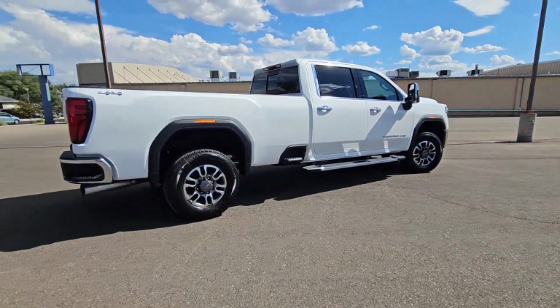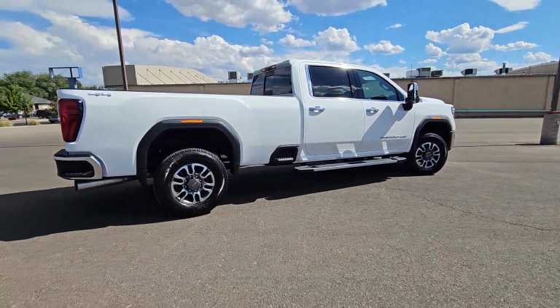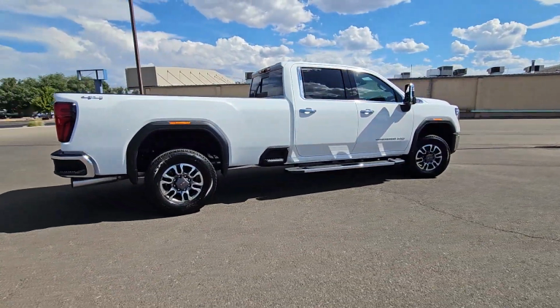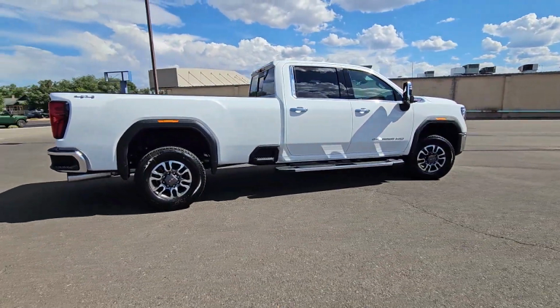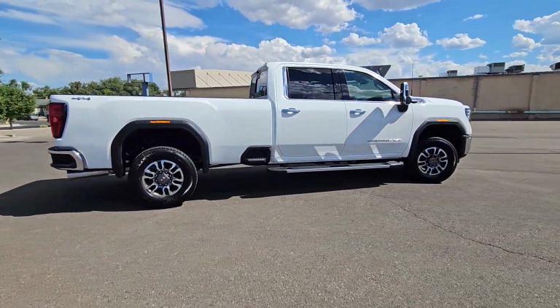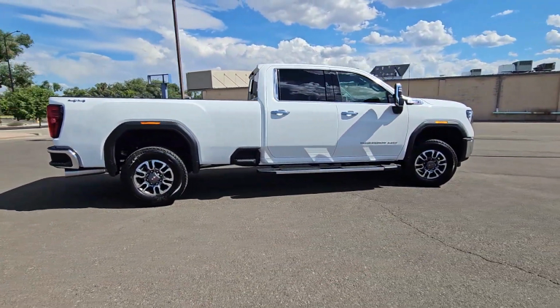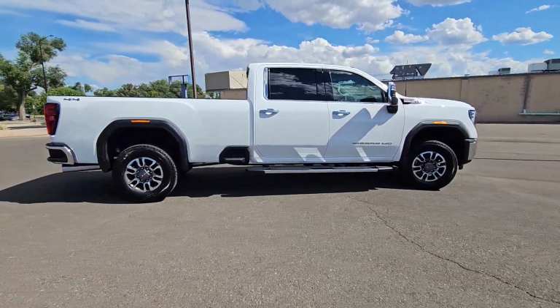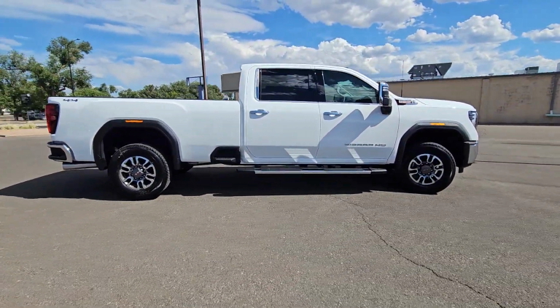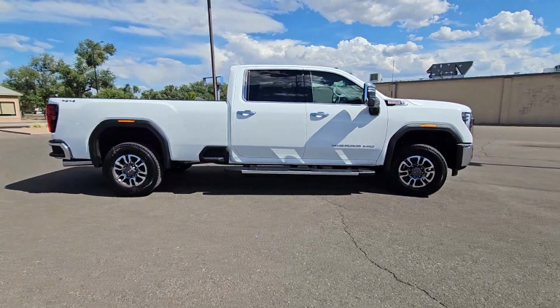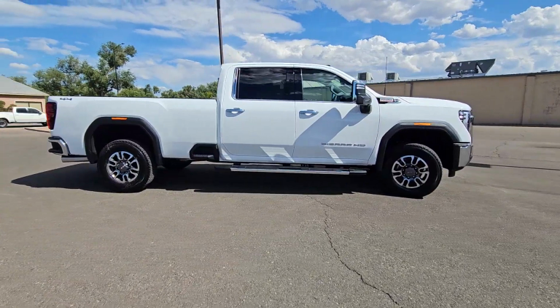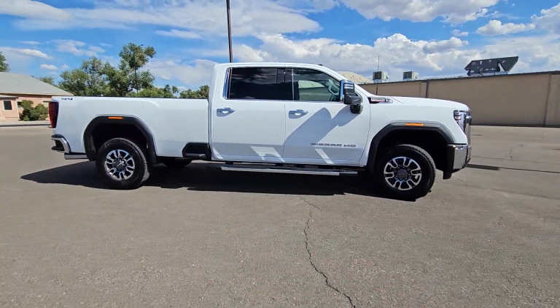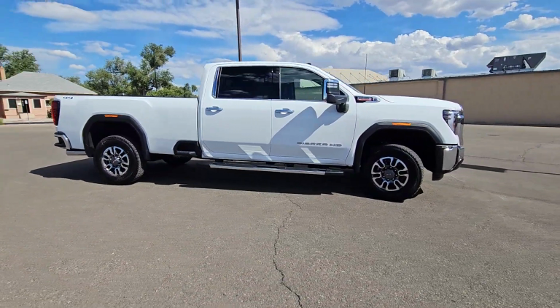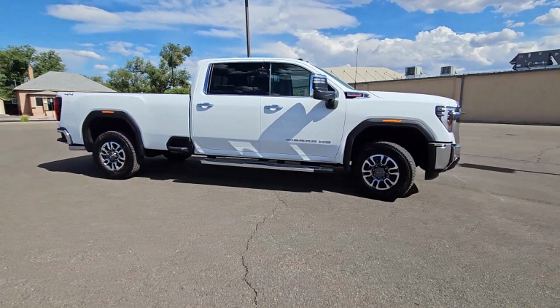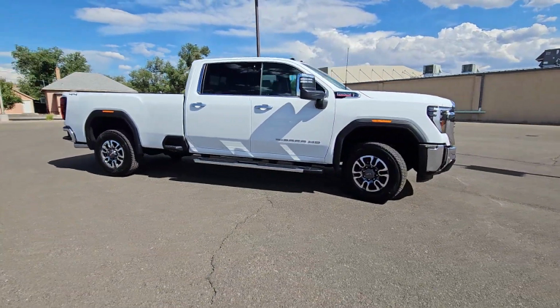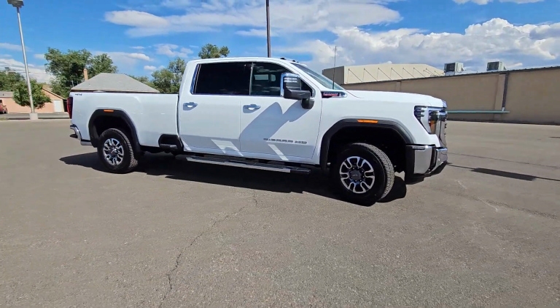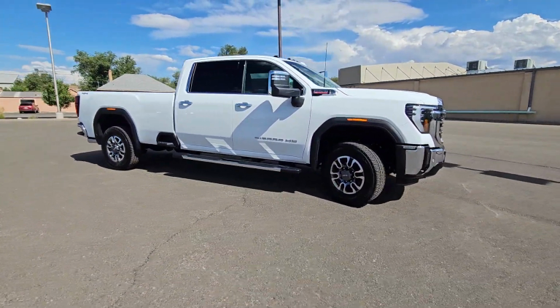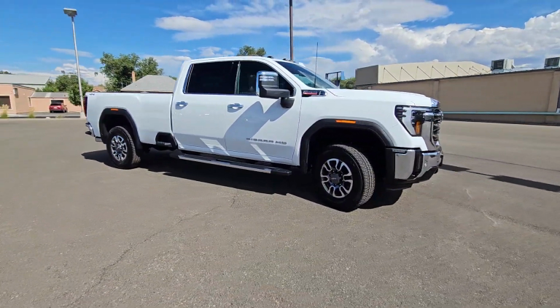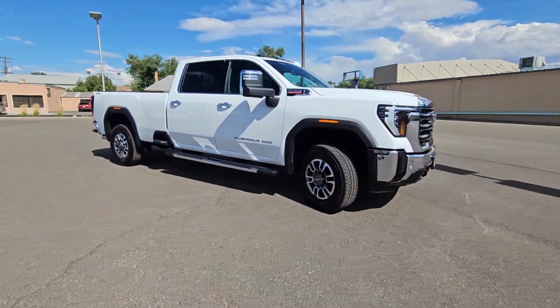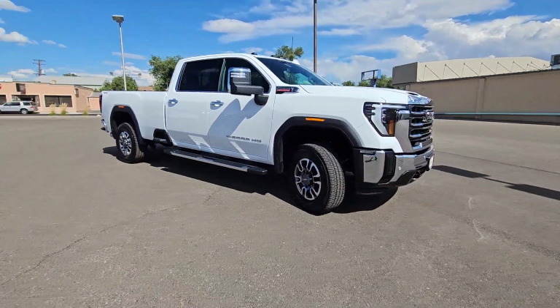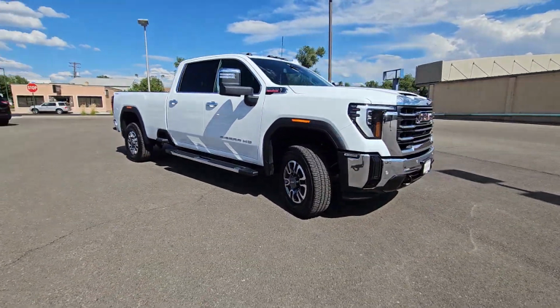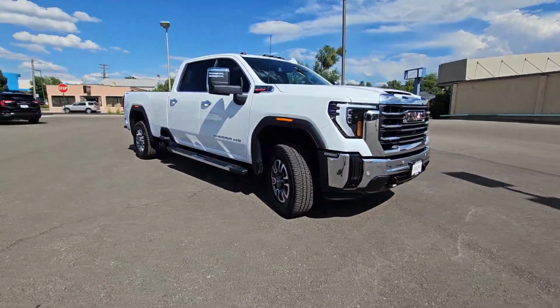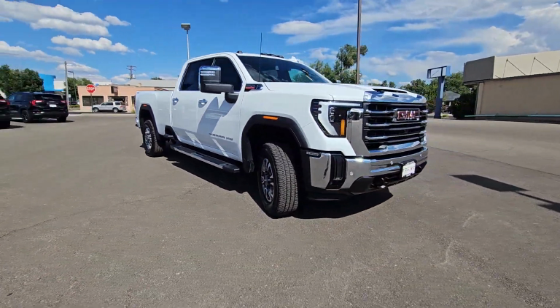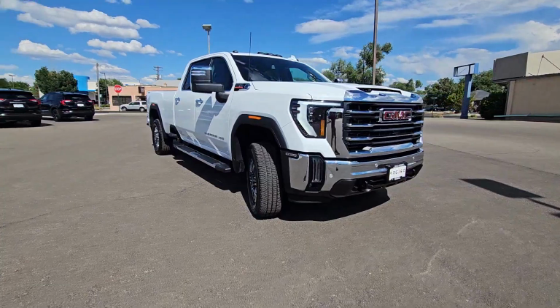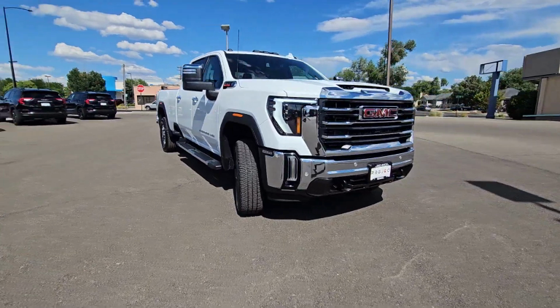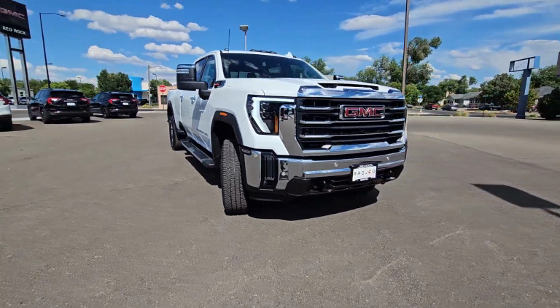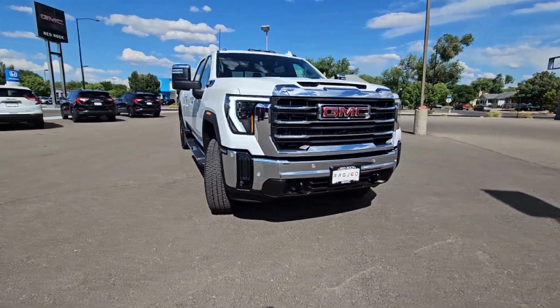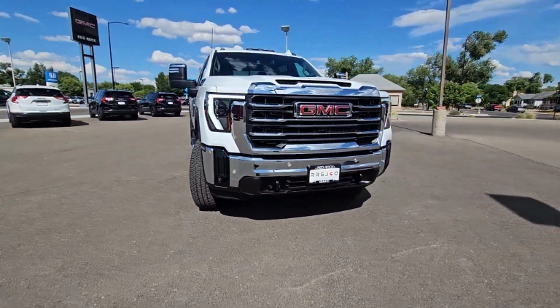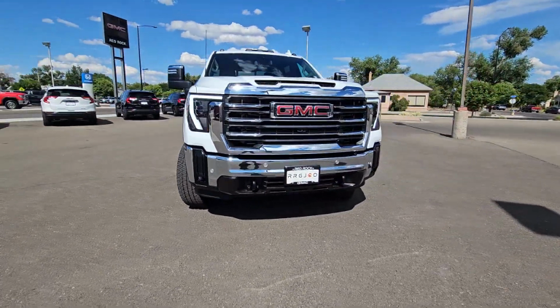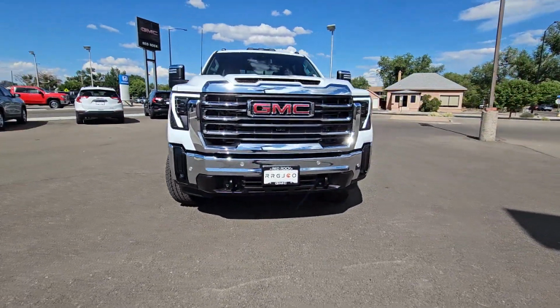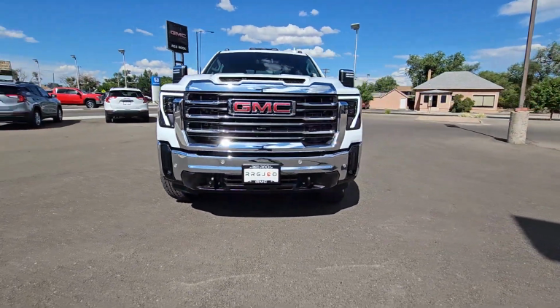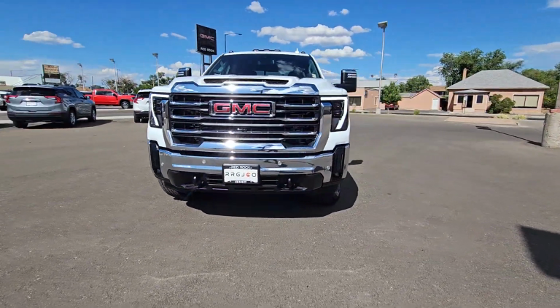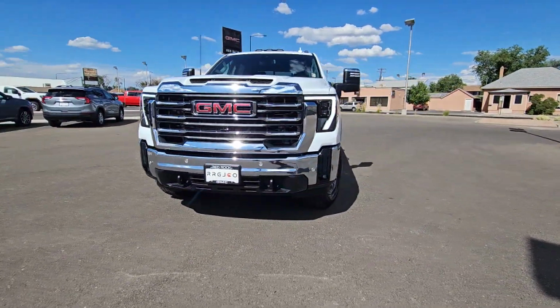It also features a quiet, spacious cabin with standard touchscreen infotainment and smartphone integration. There's no confidence like heavy-duty confidence. These are just some of the great options this vehicle comes with.